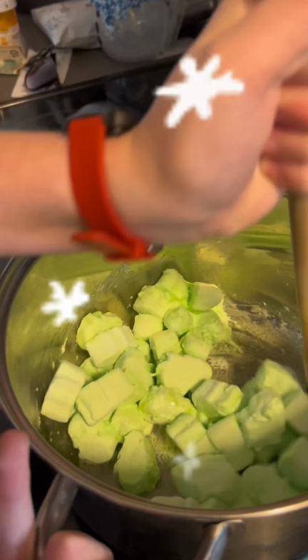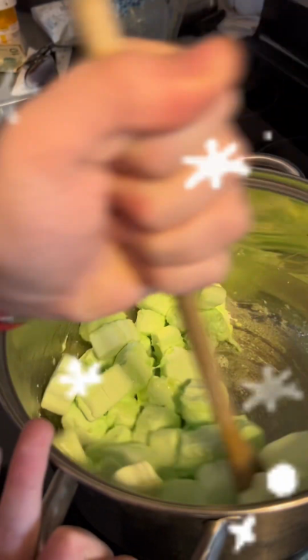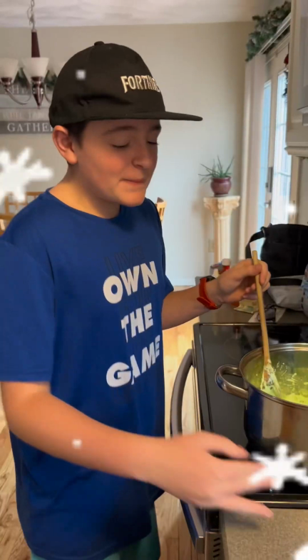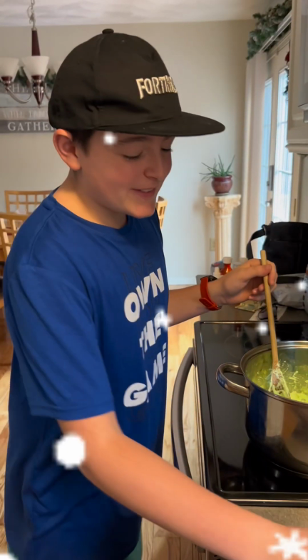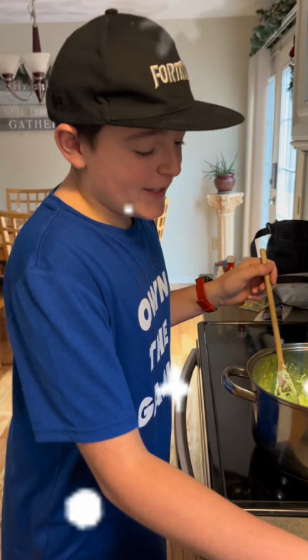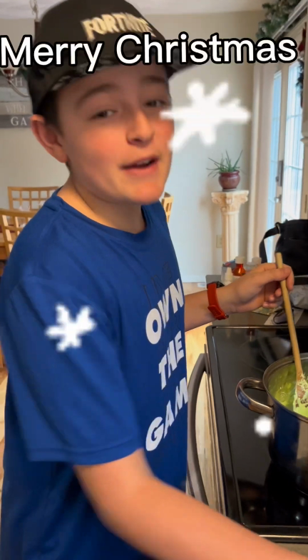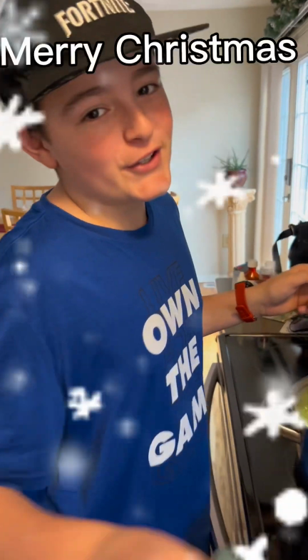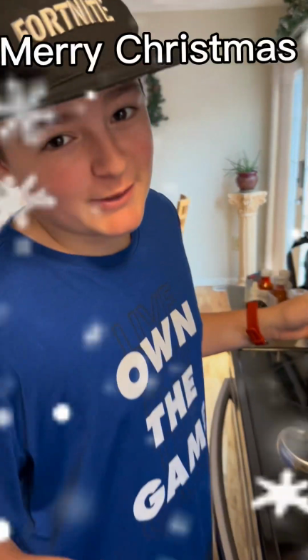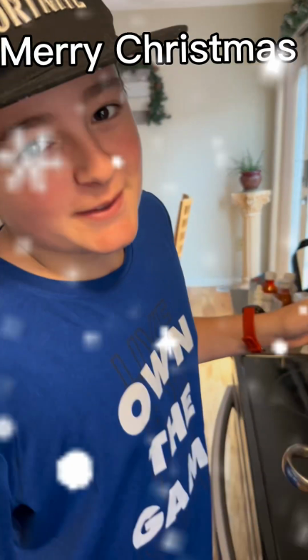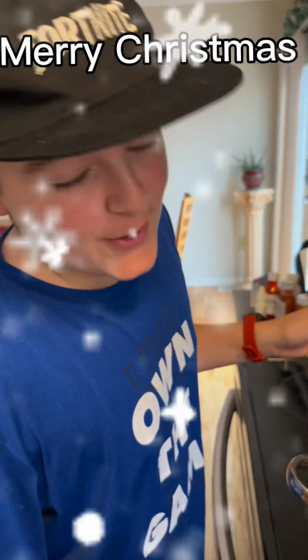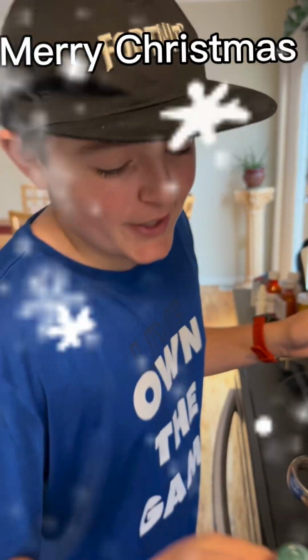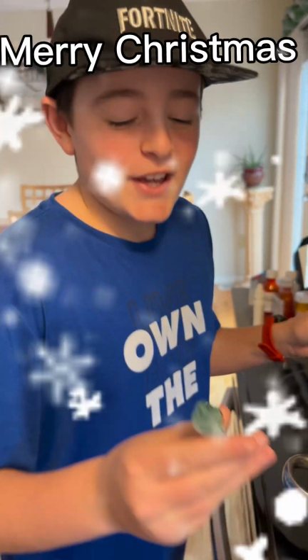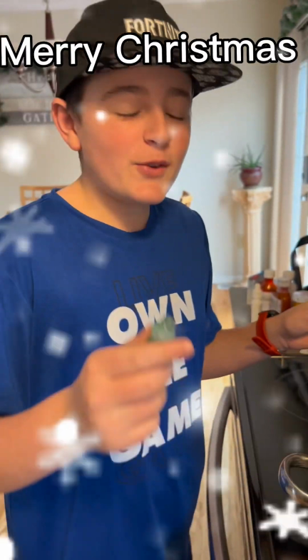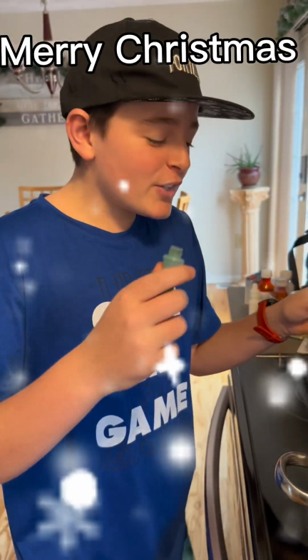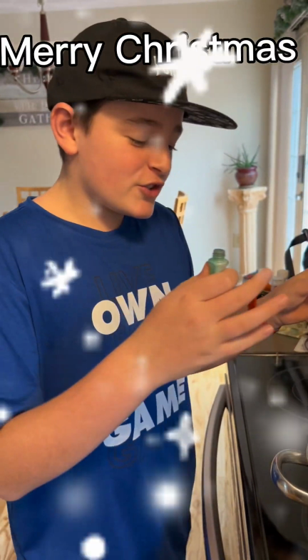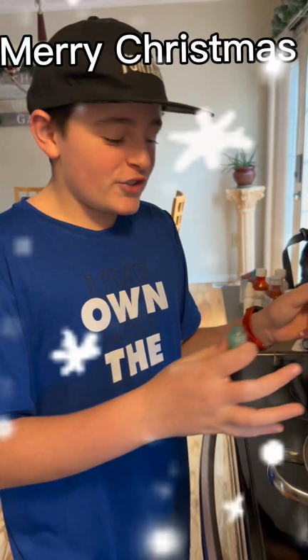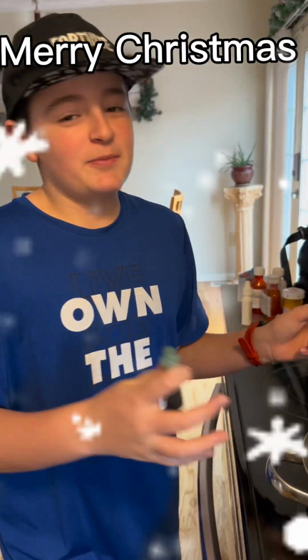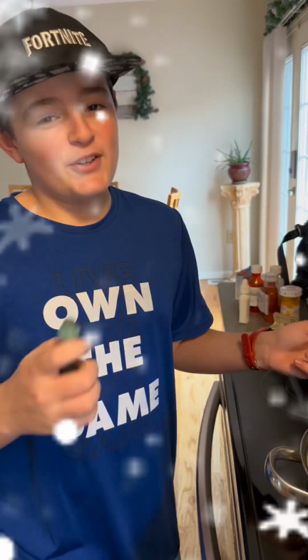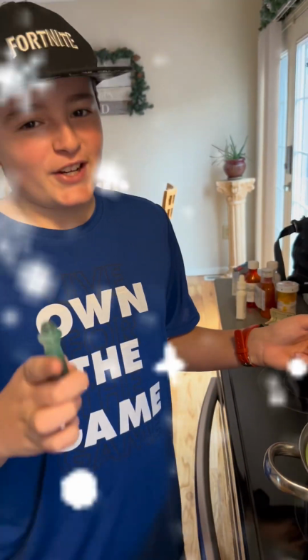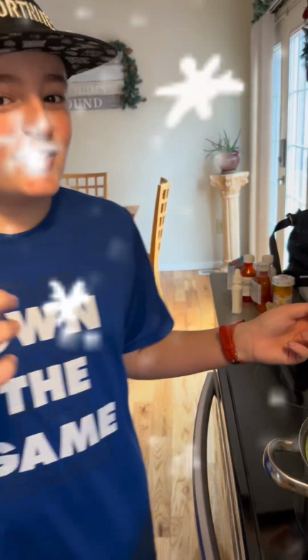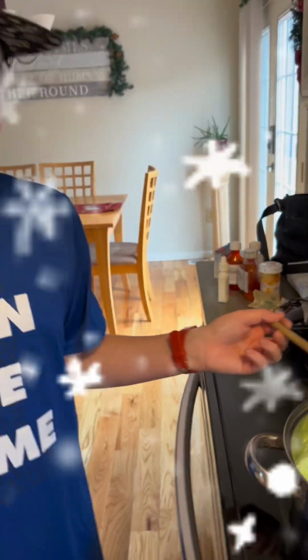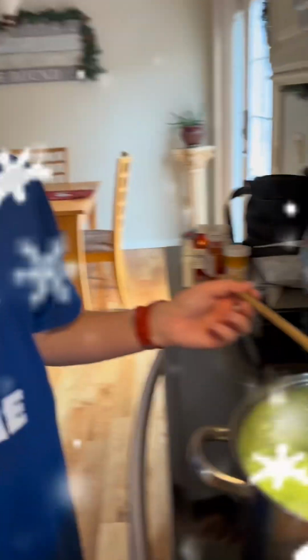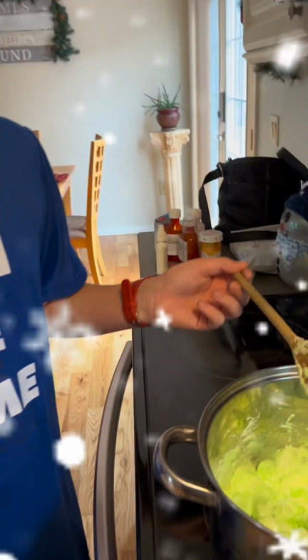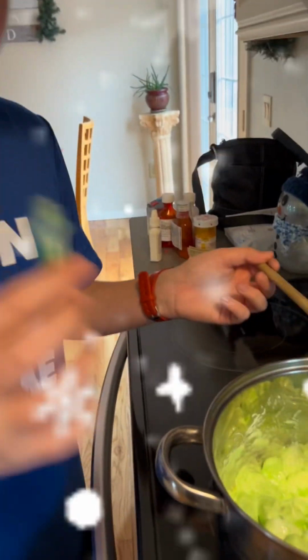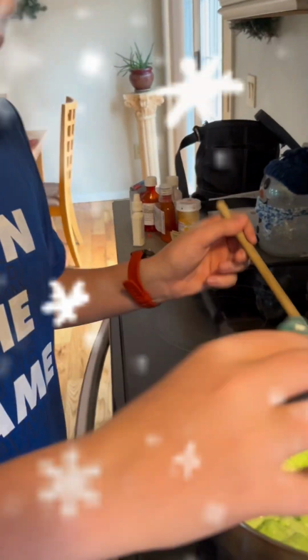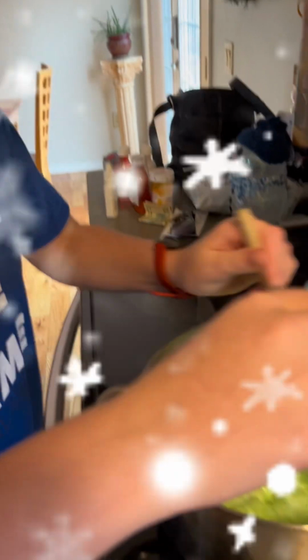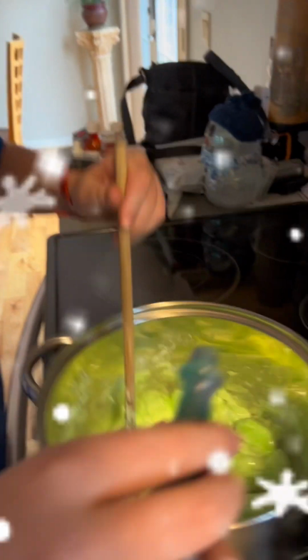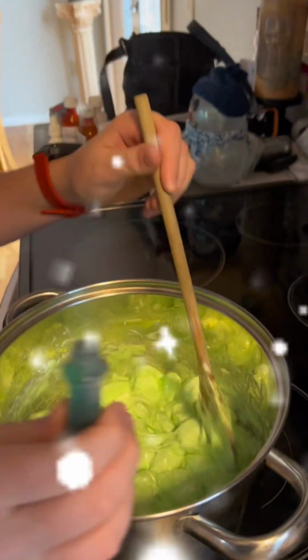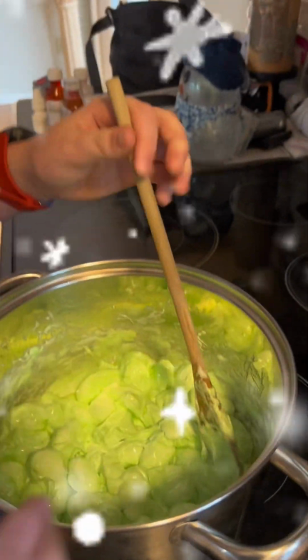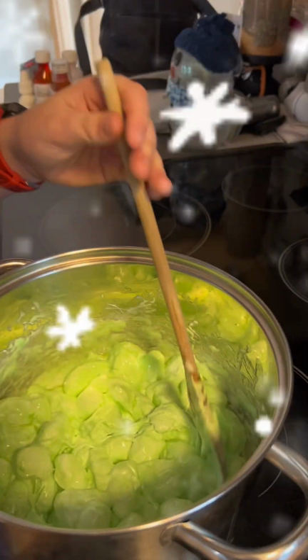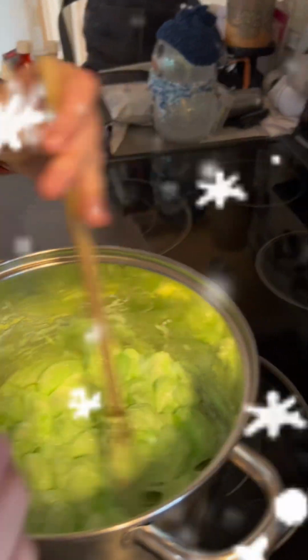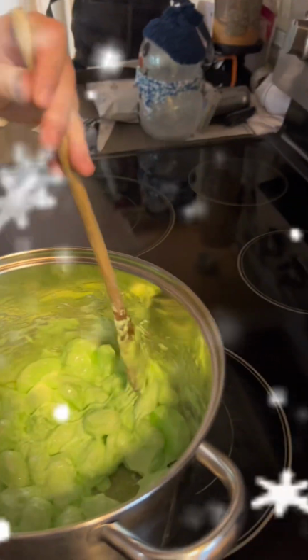They're melting. Merry Christmas, by the way! If you want your tree to be greener, you just add two drops of food coloring — one, two.